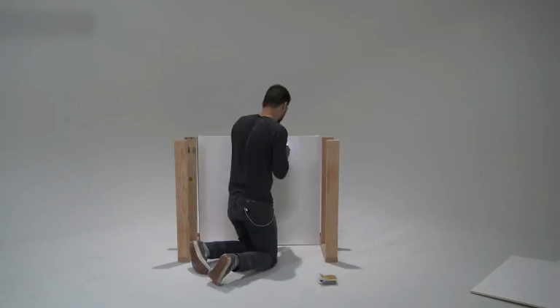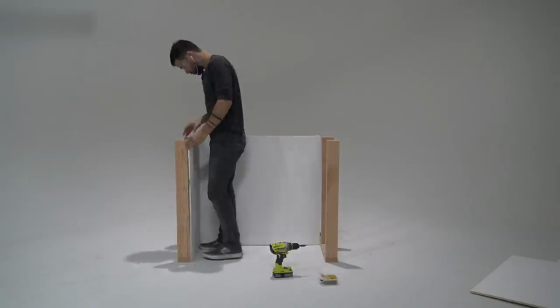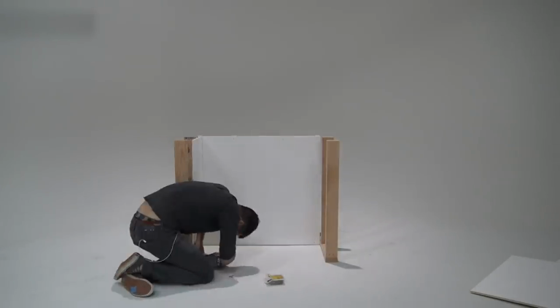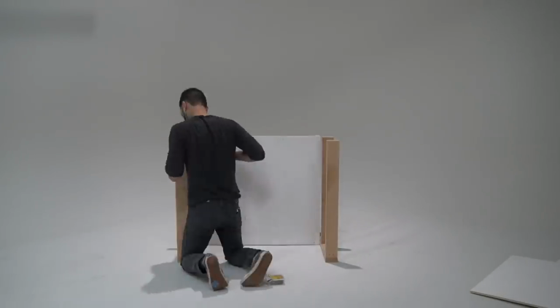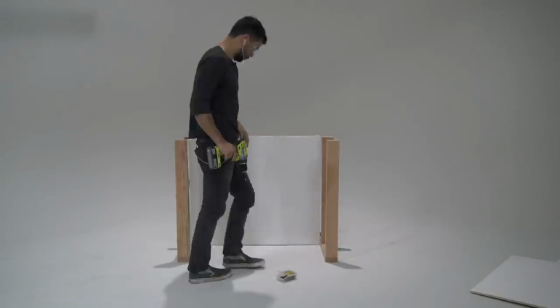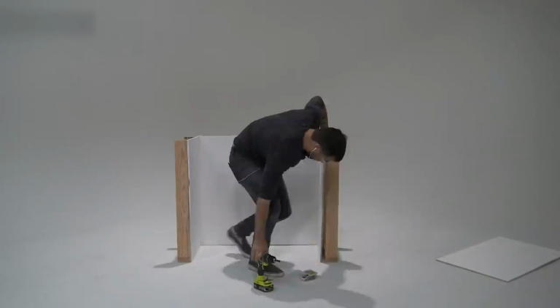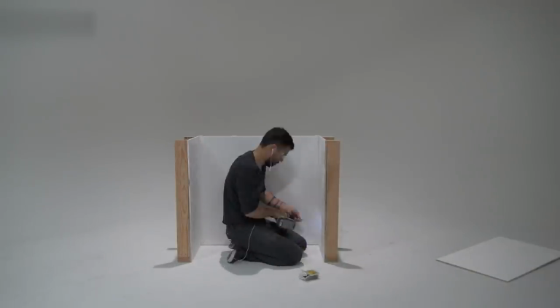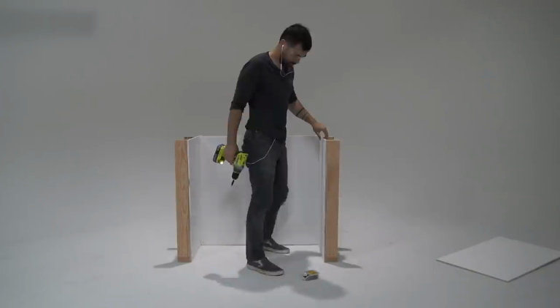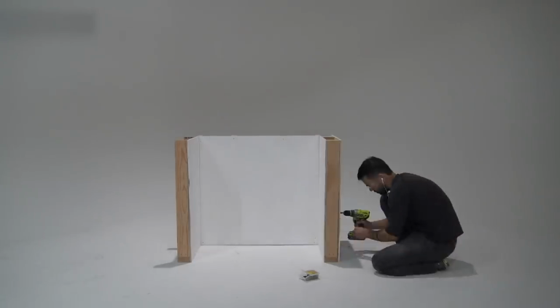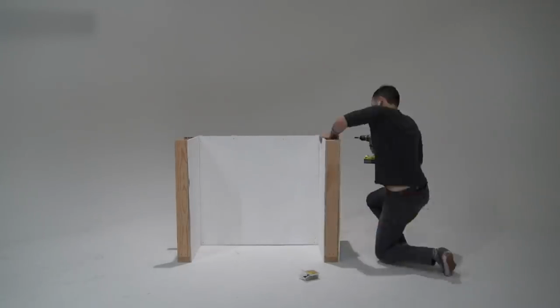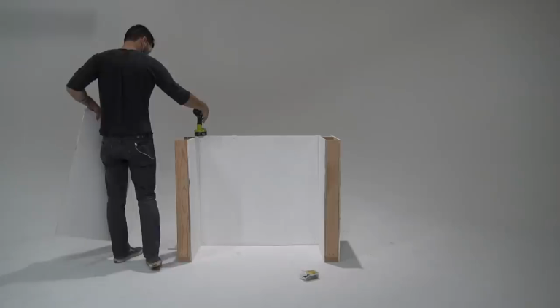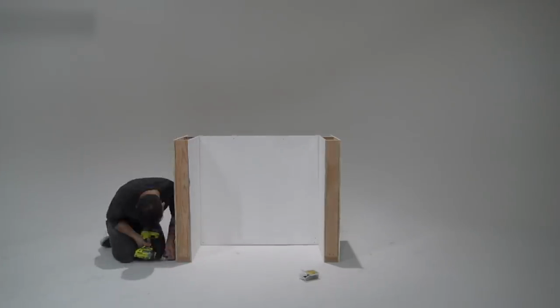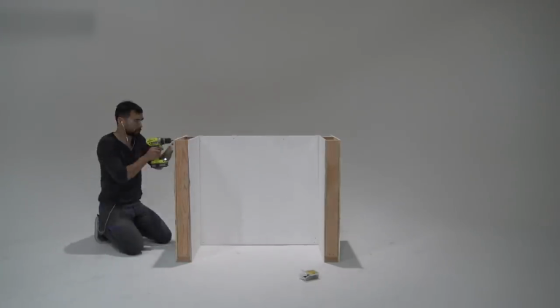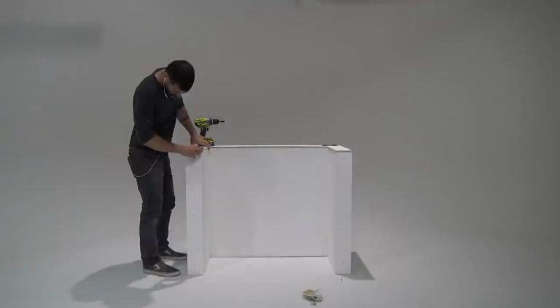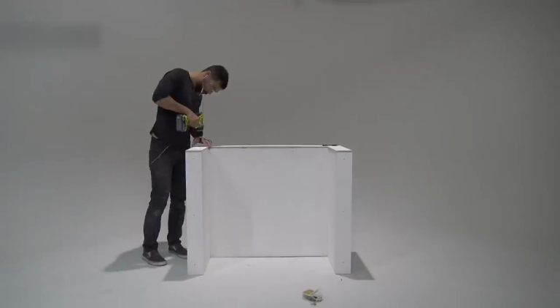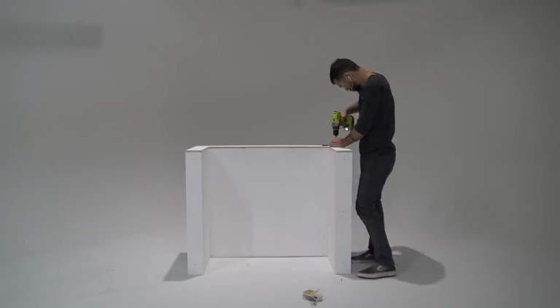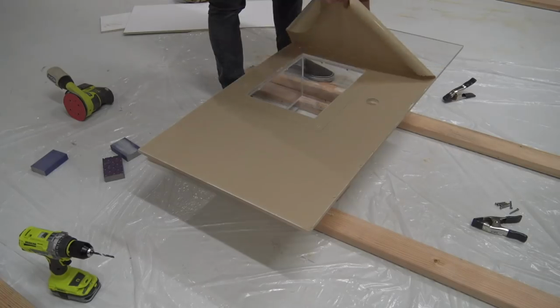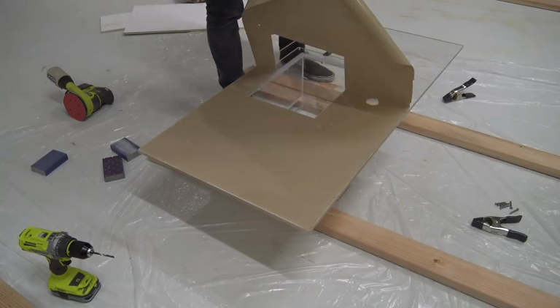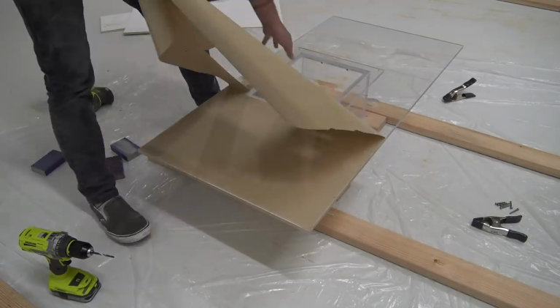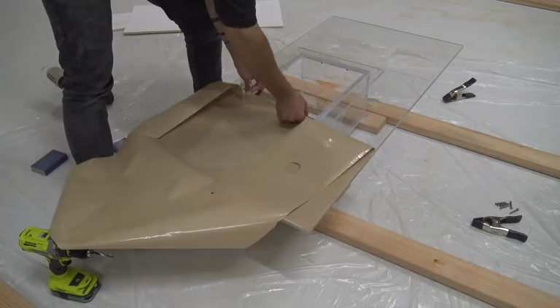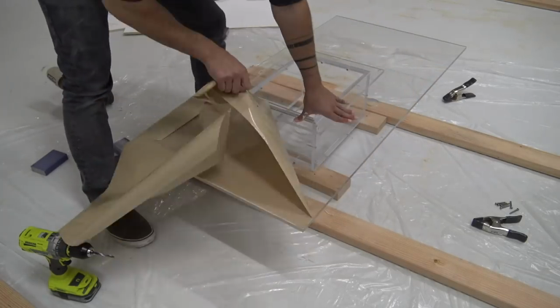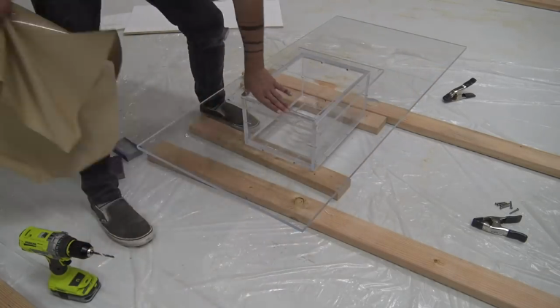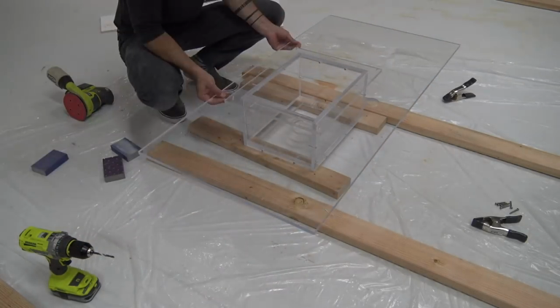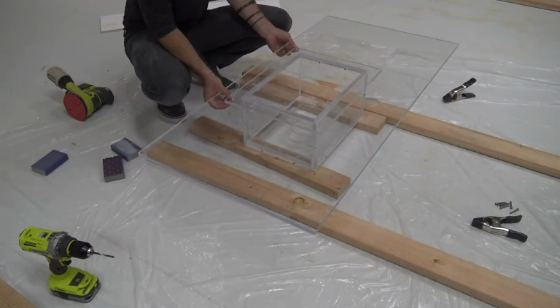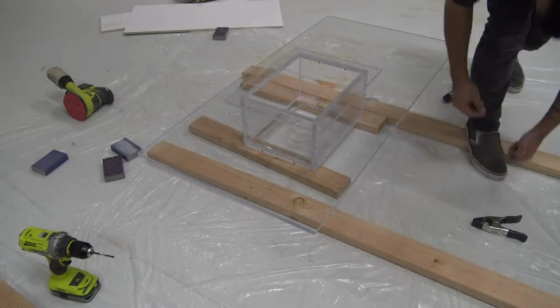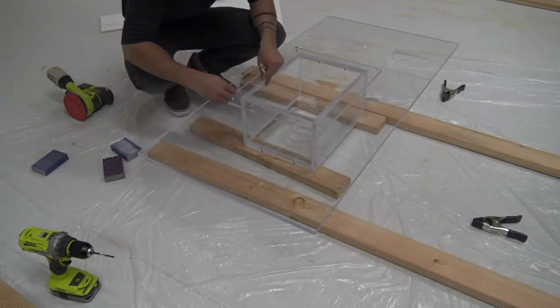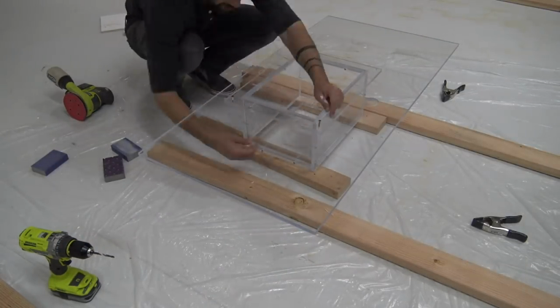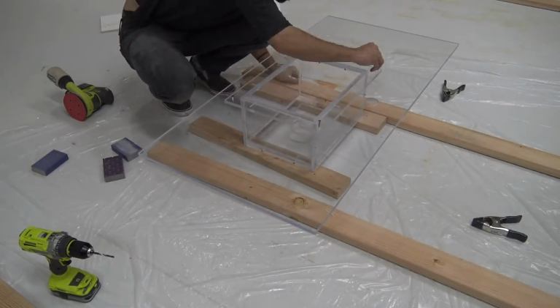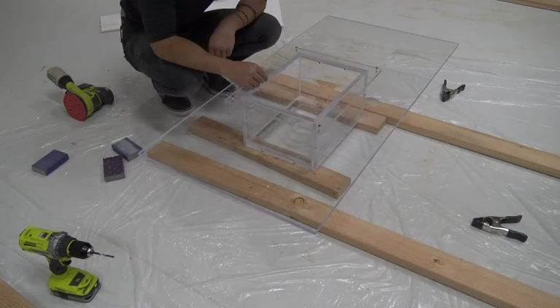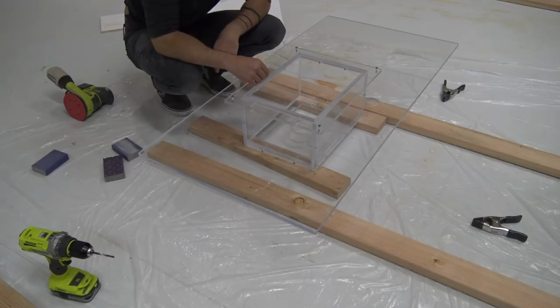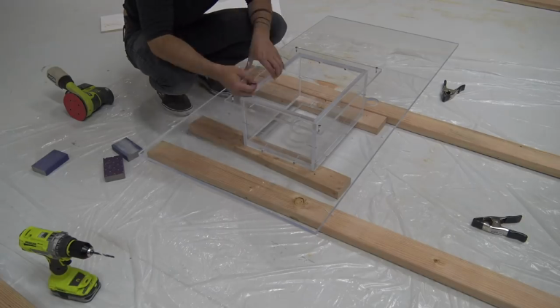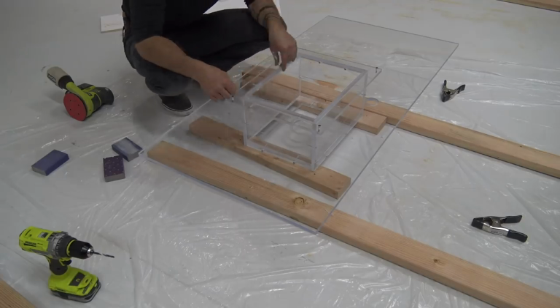I built a base for the sink and countertop out of two by fours and half inch plywood that I painted white. I mounted the sink to the underside of another piece of half inch acrylic that I was going to use as the countertop.